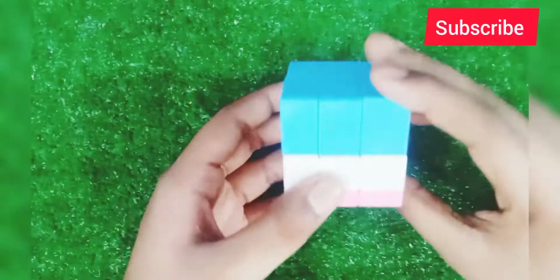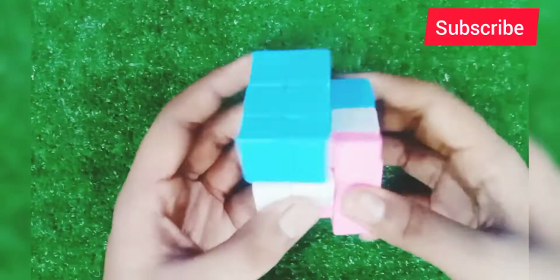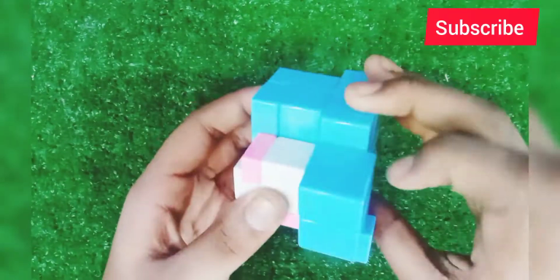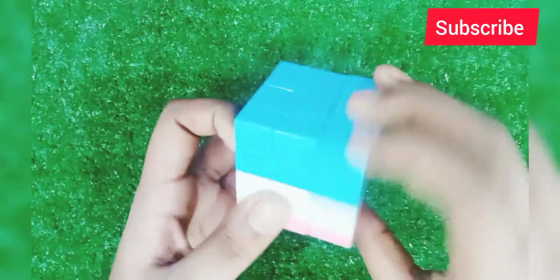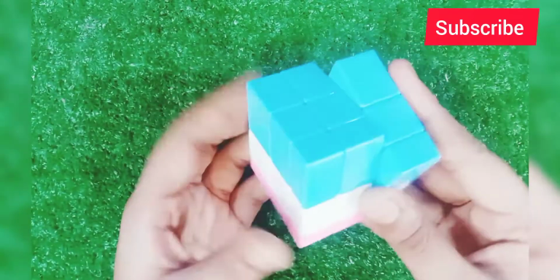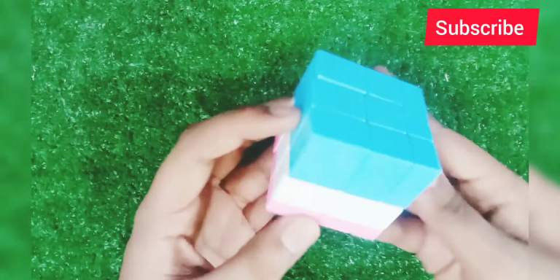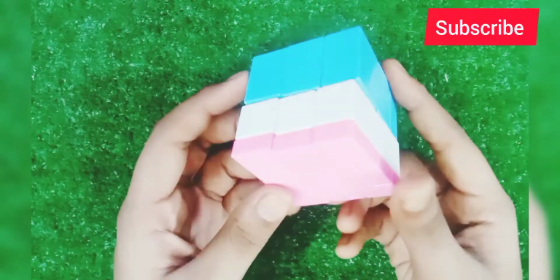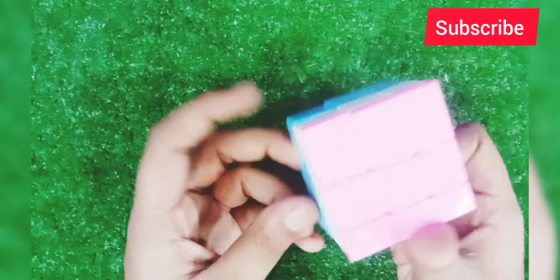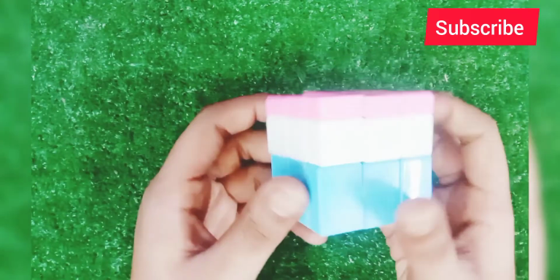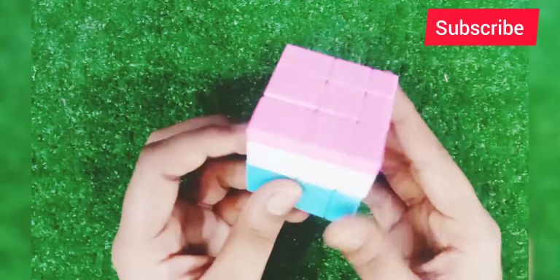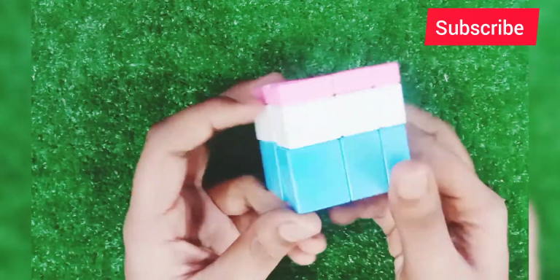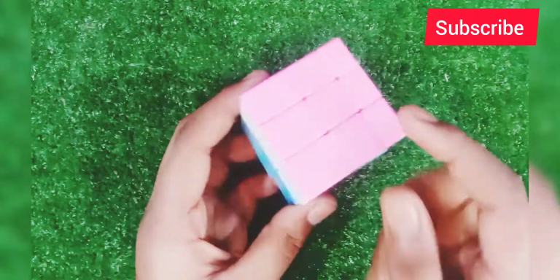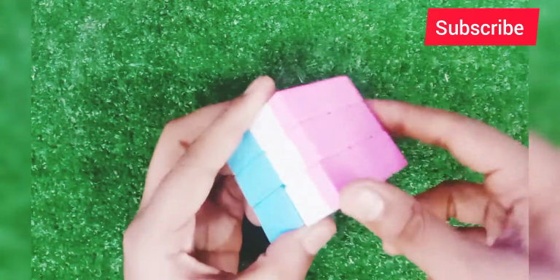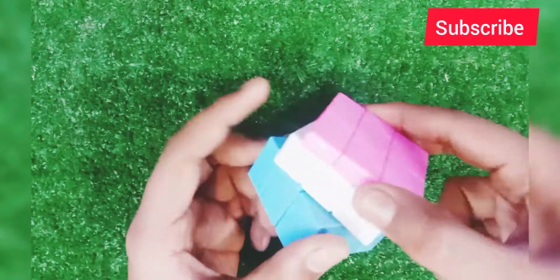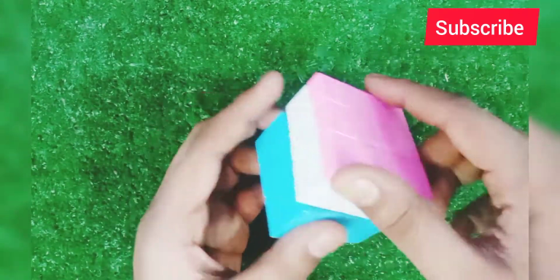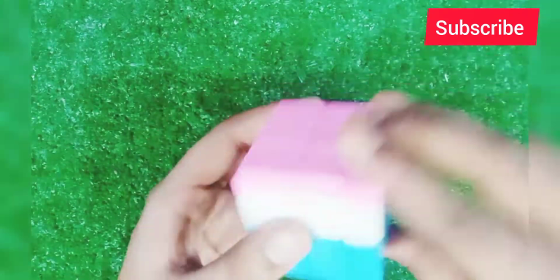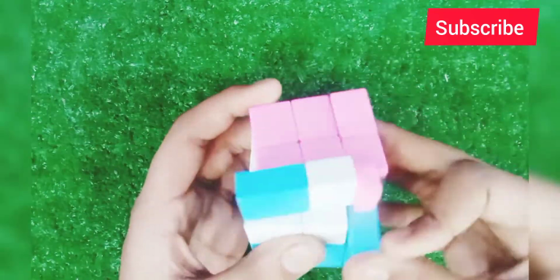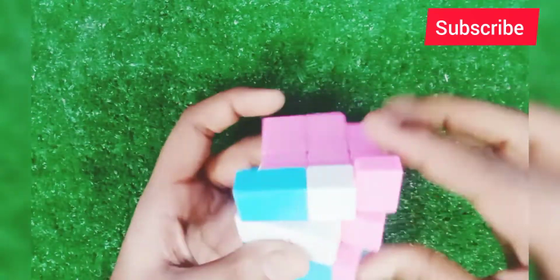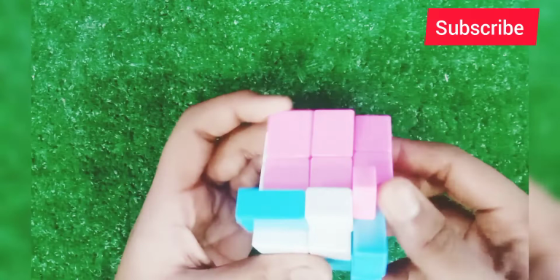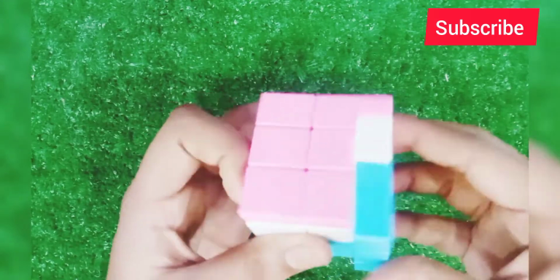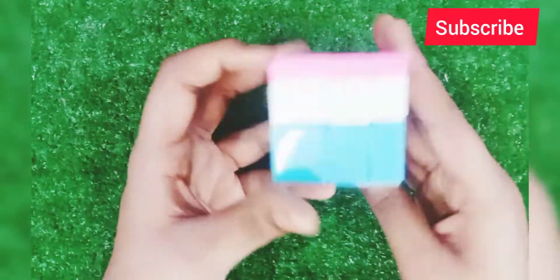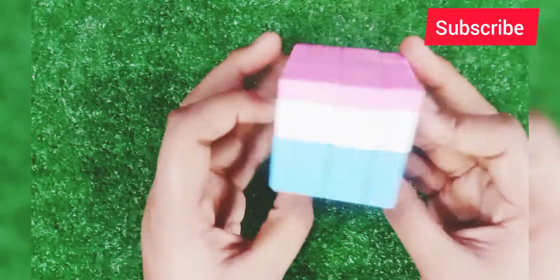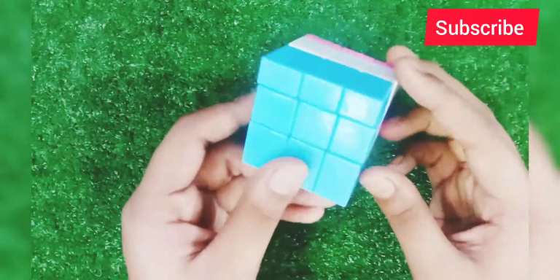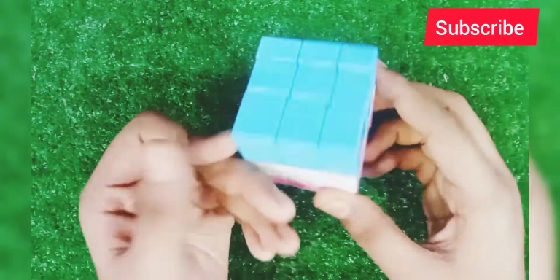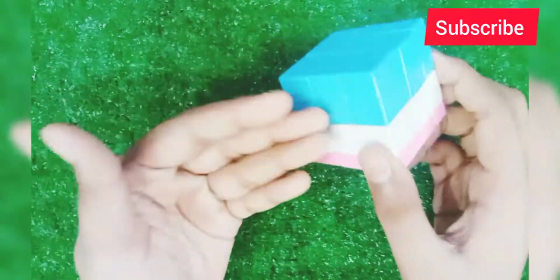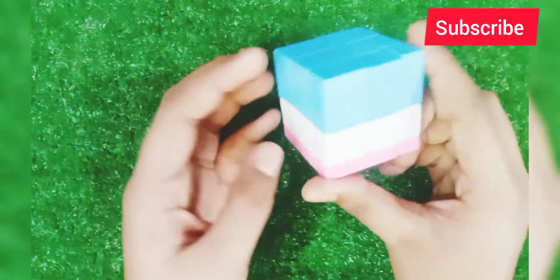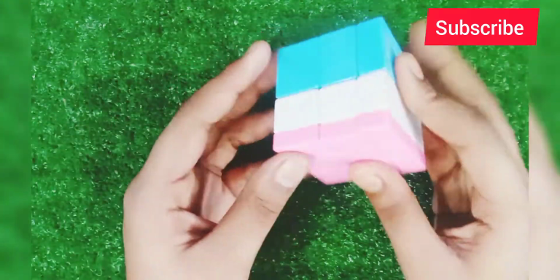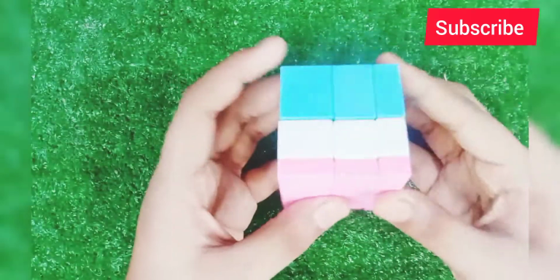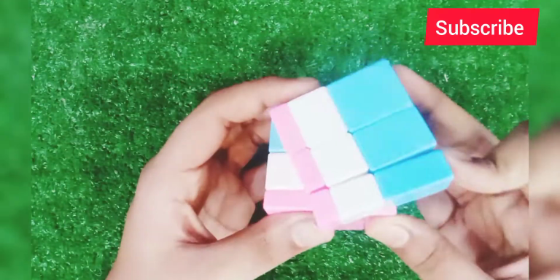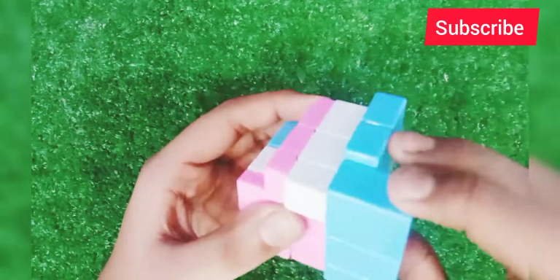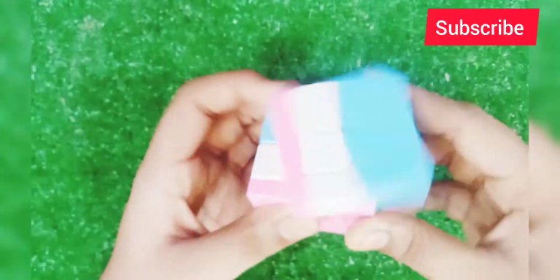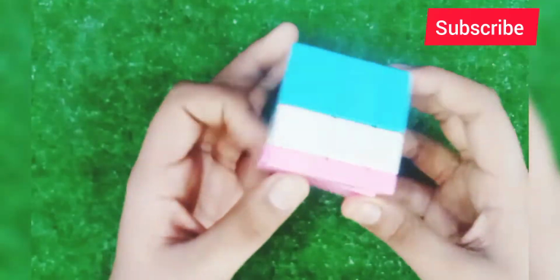I have a sandwich mirror cube. You can see on top it has pink, white, and blue. You can see a little bit of turning — it's a mirror cube.